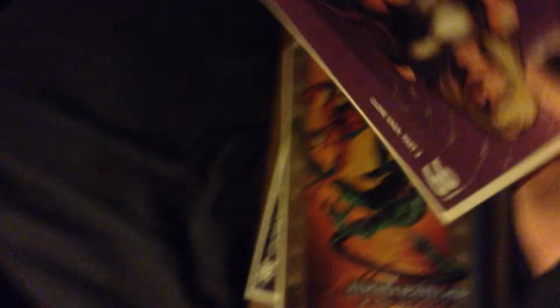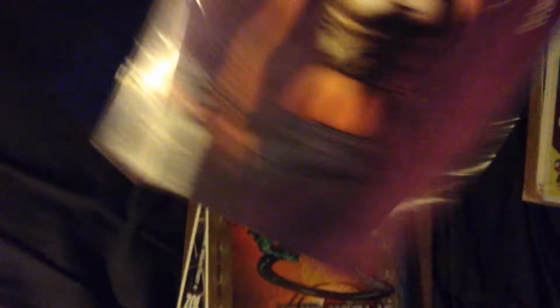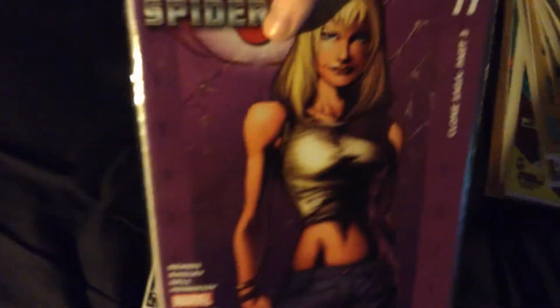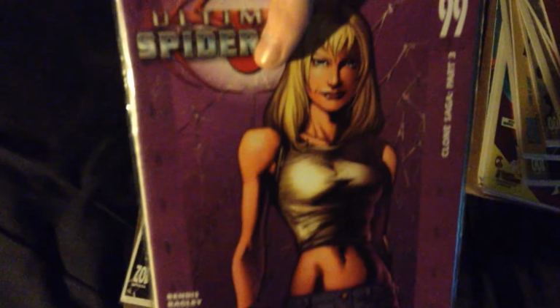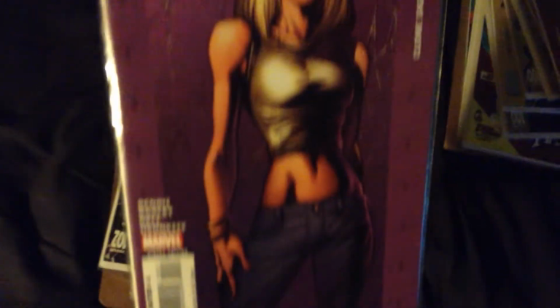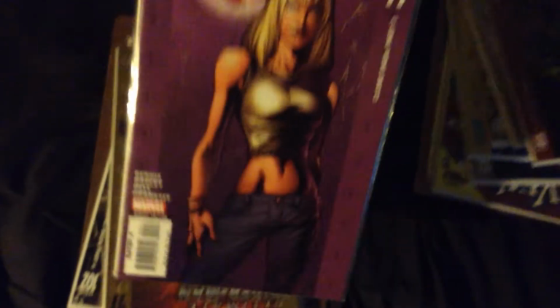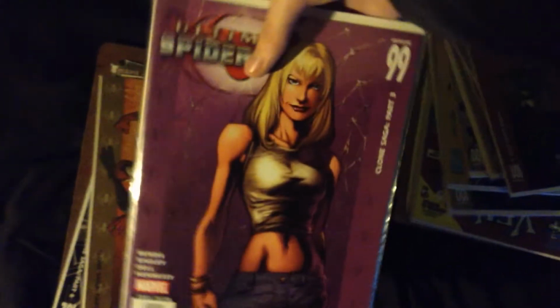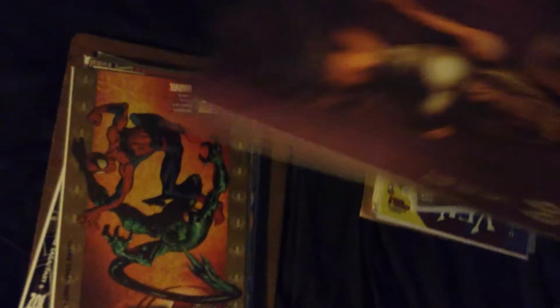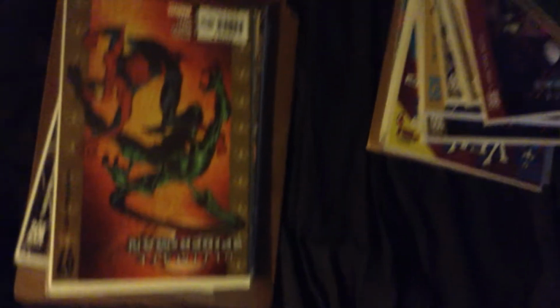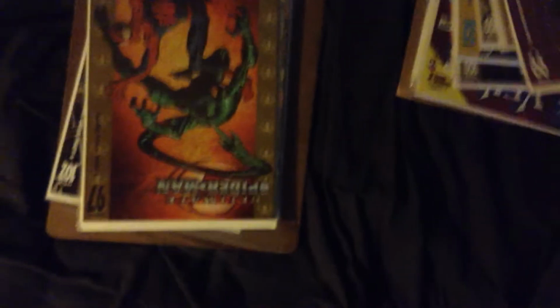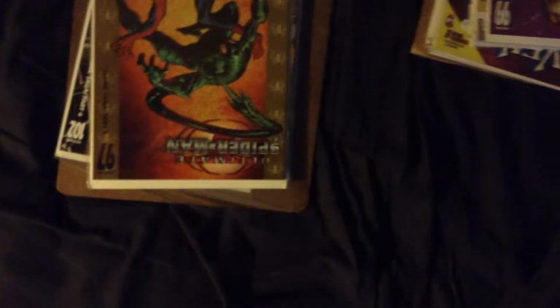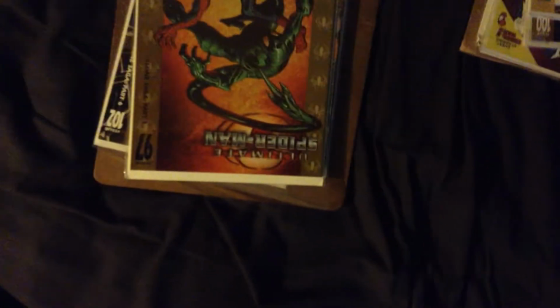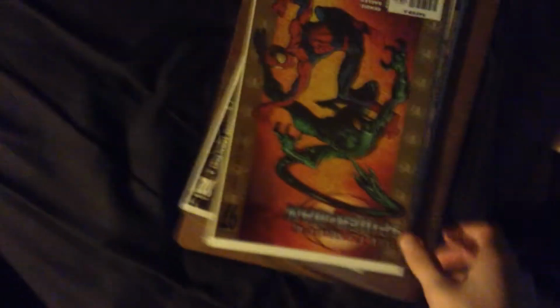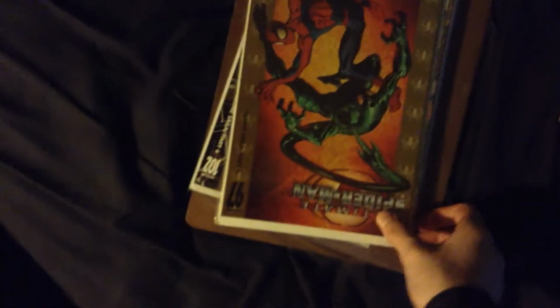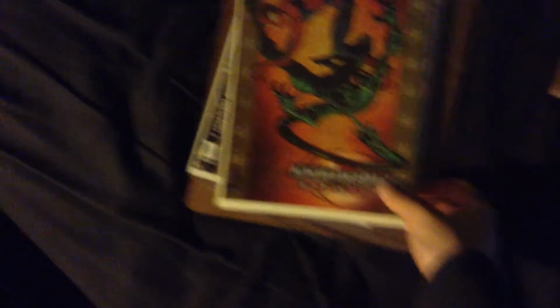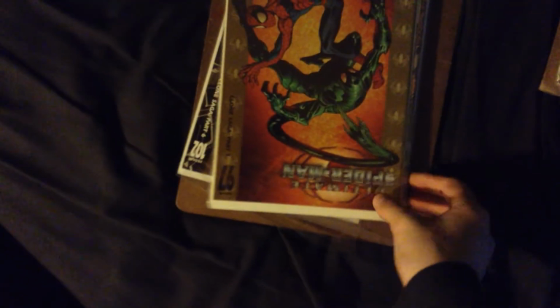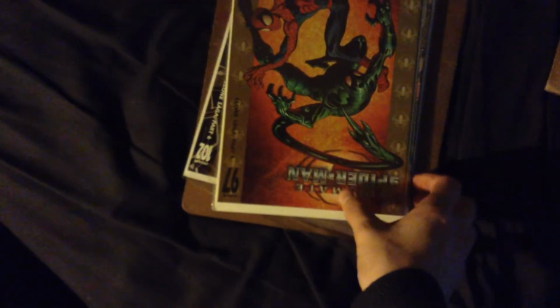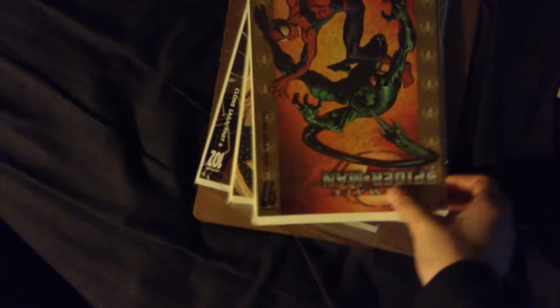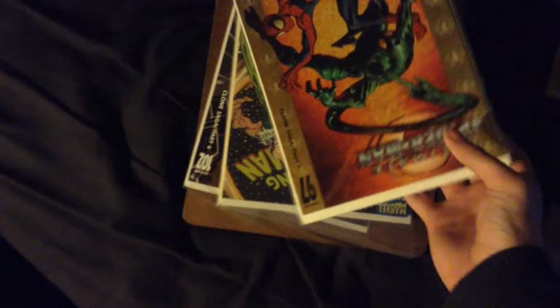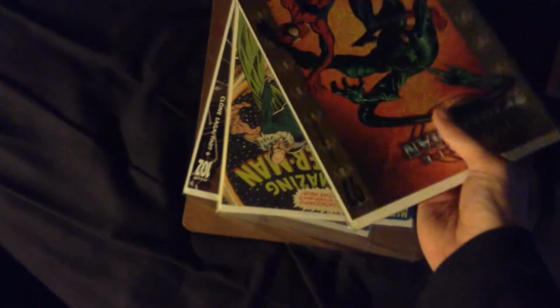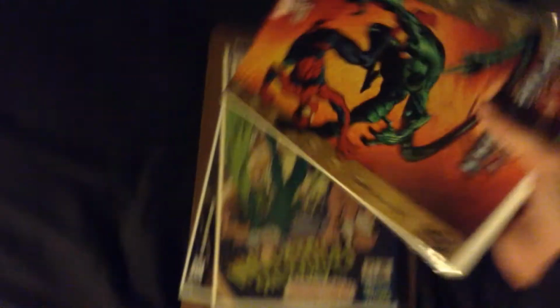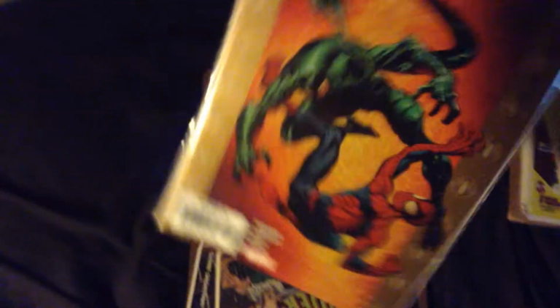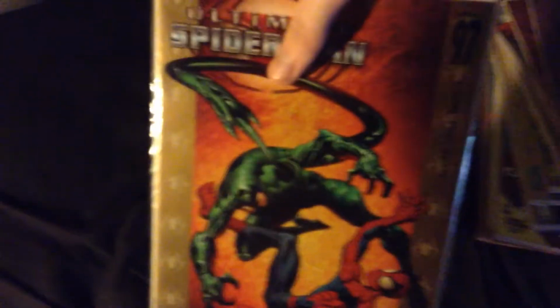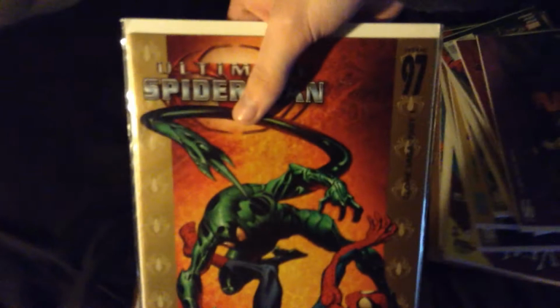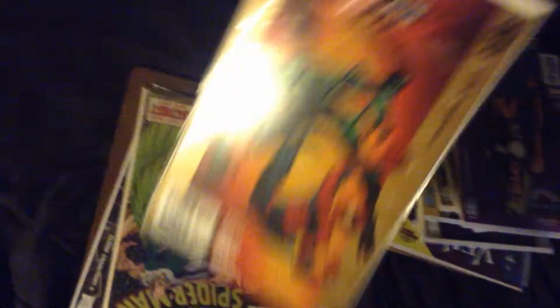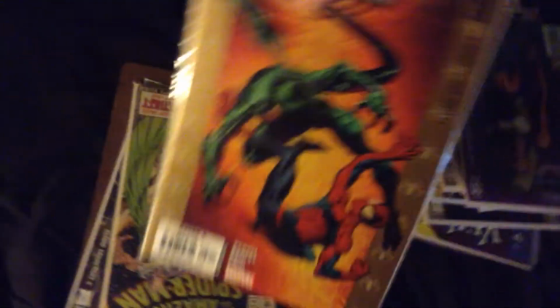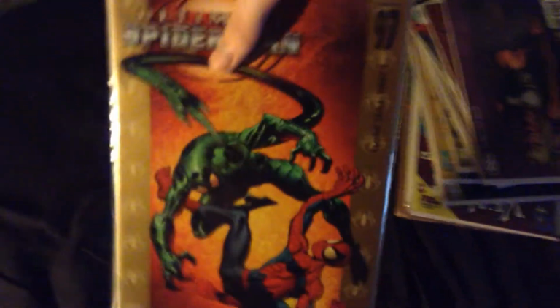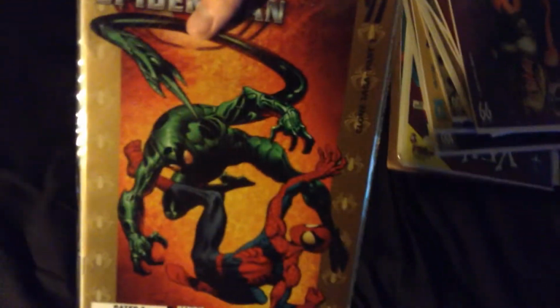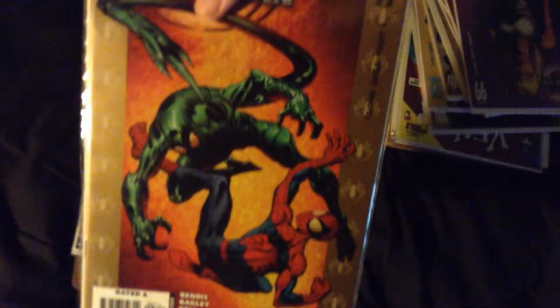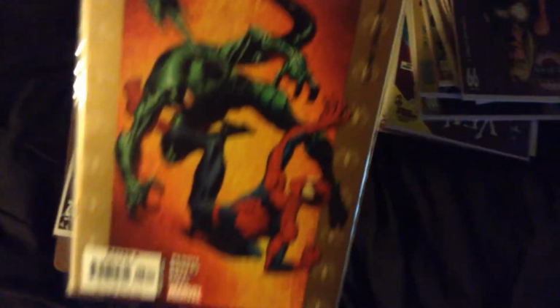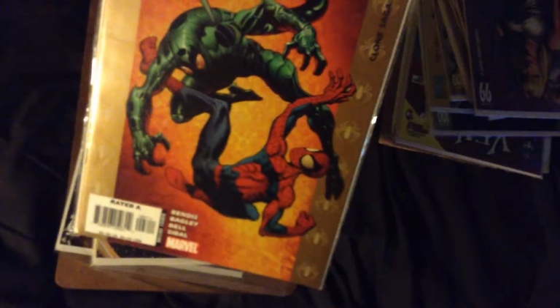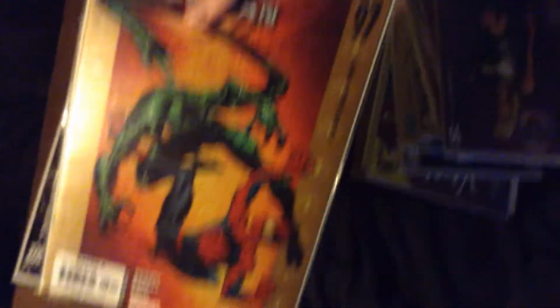Issue 99. Ultimate Spider-Man issue 97 — the beginning of the clone saga.